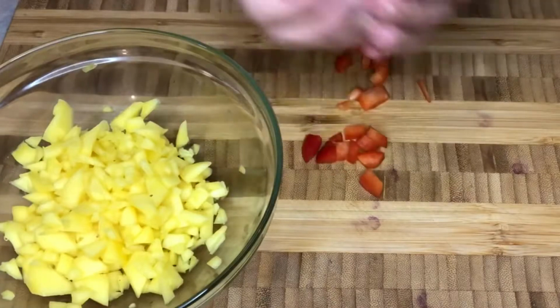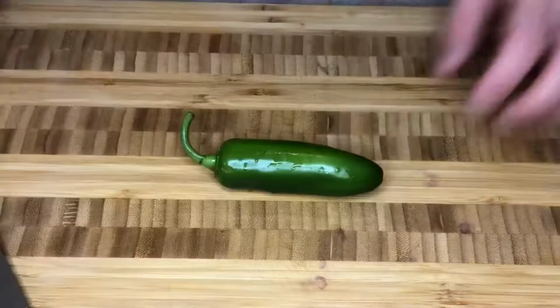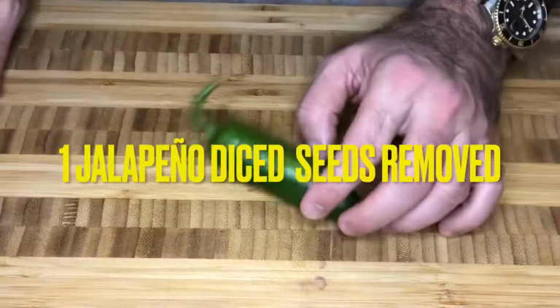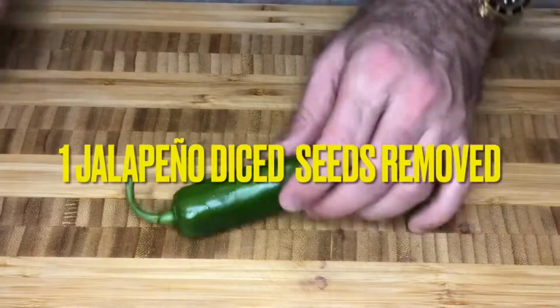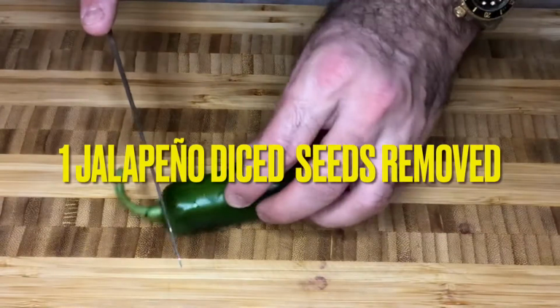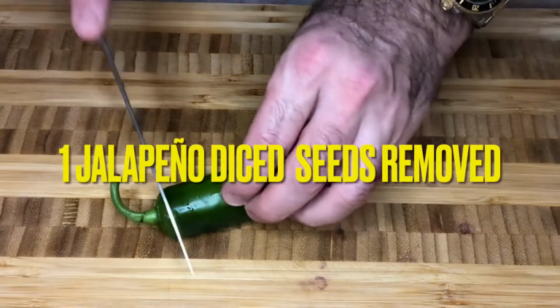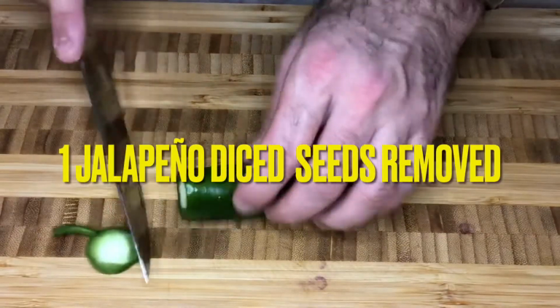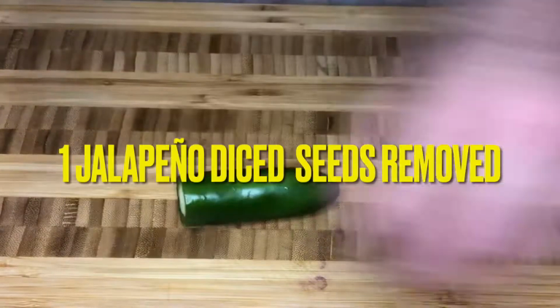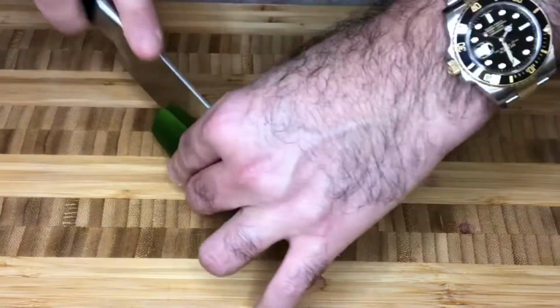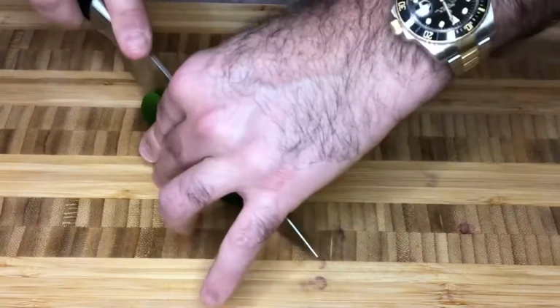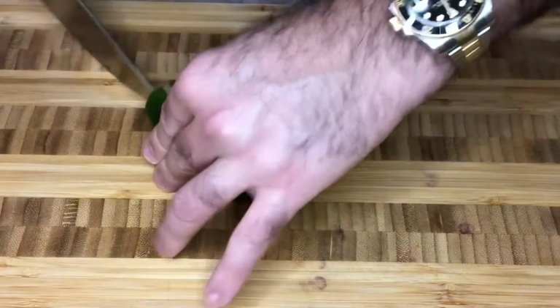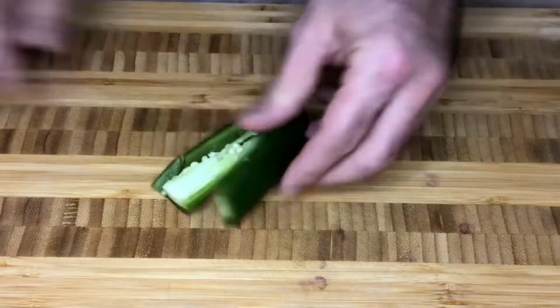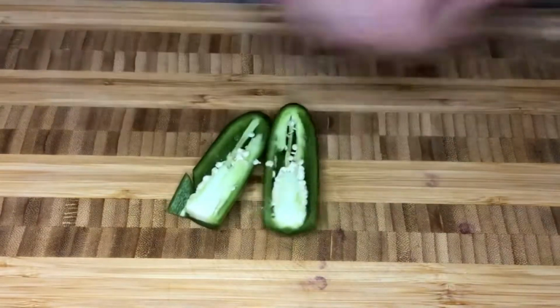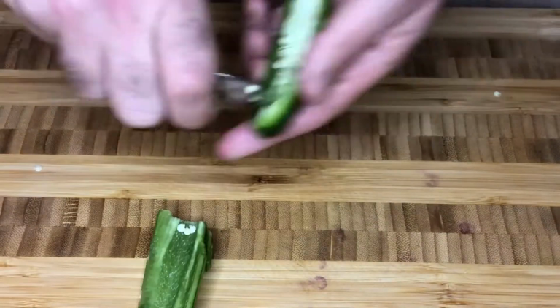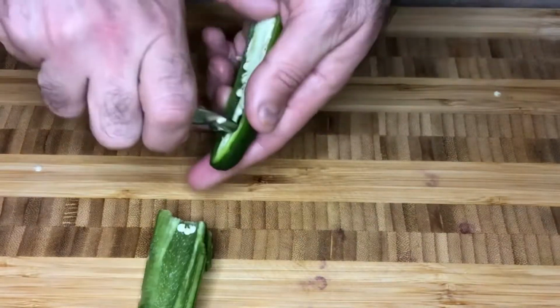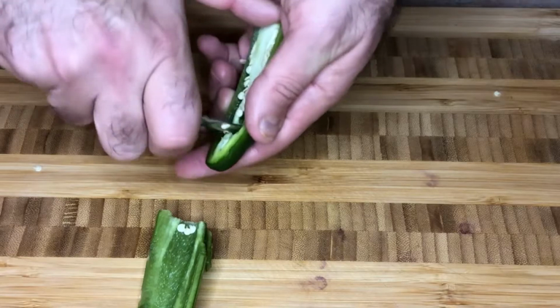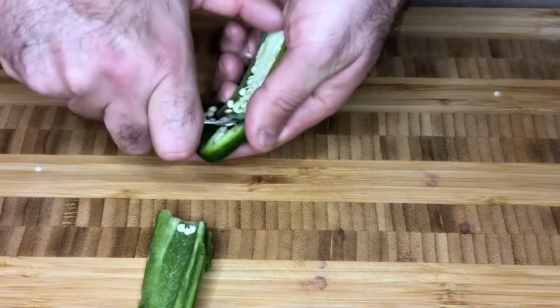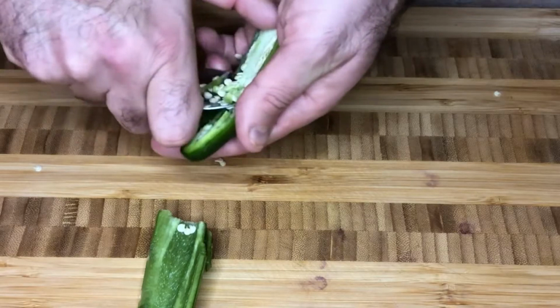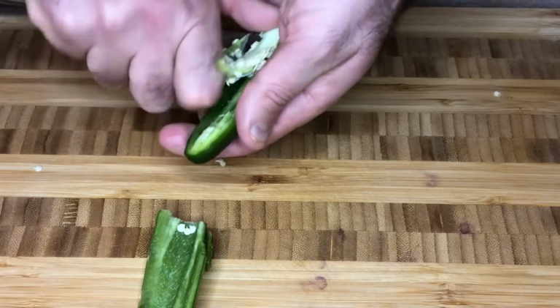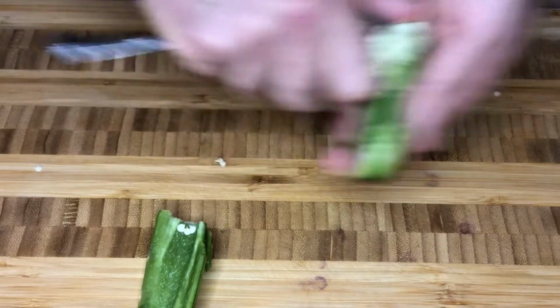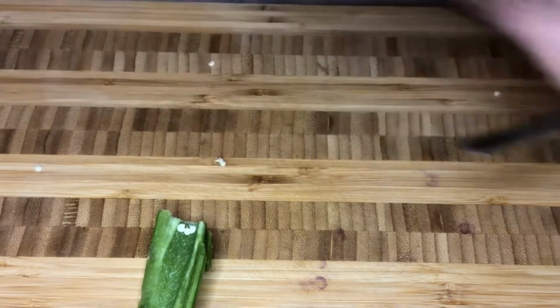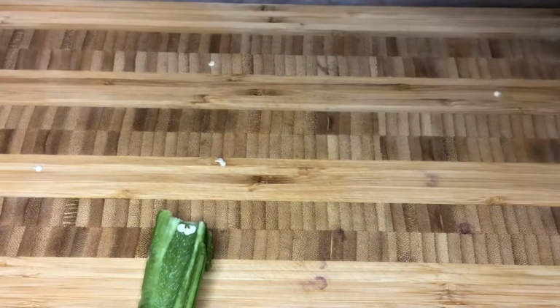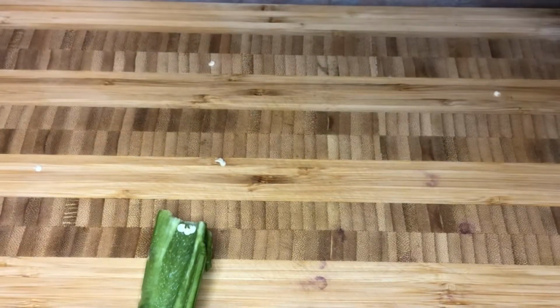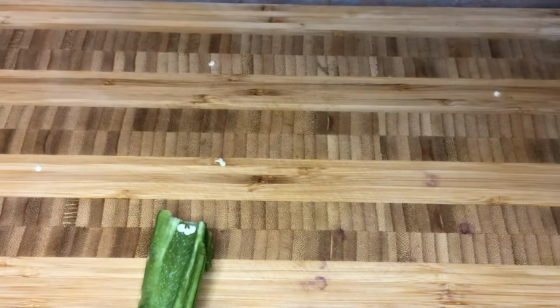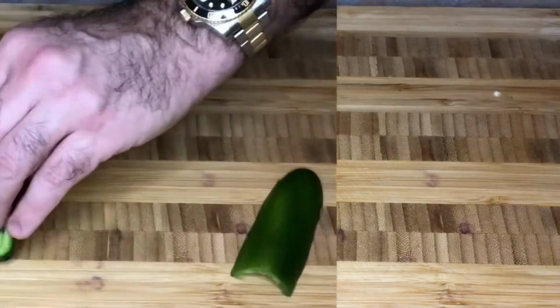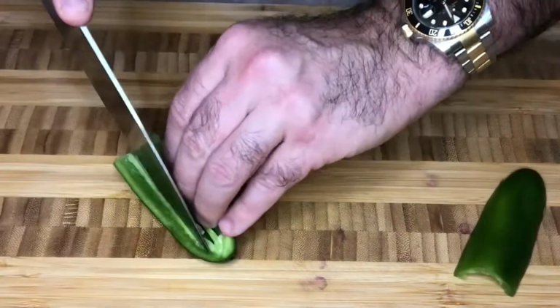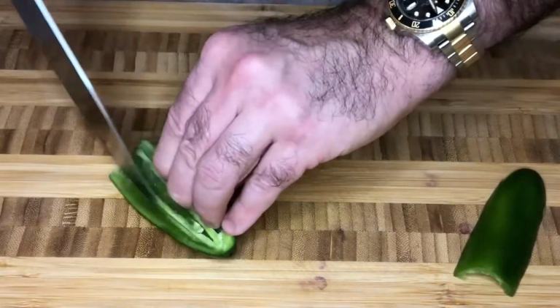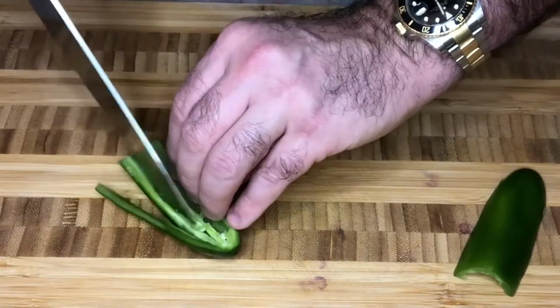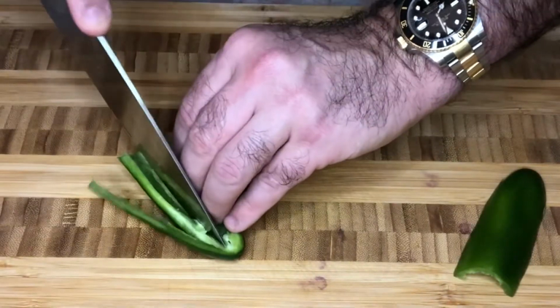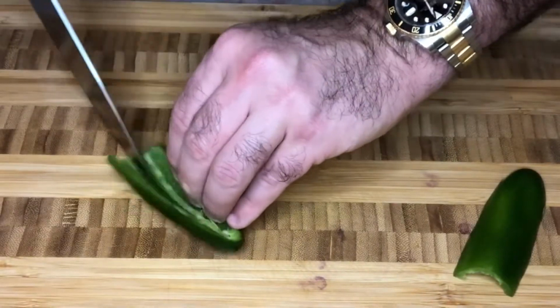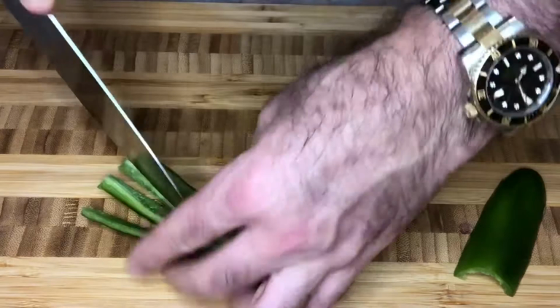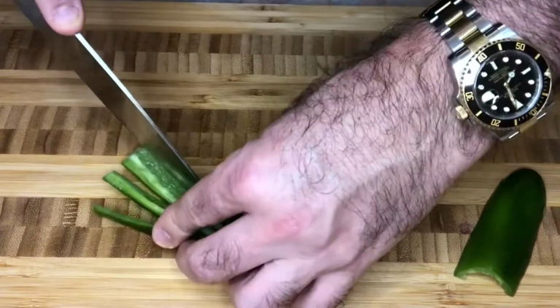For a little kick in our mango salsa, we'll take one jalapeño pepper. Let's remove all of the seeds using a spoon, and we'll dice that up really finely and add that into our bowl as well.